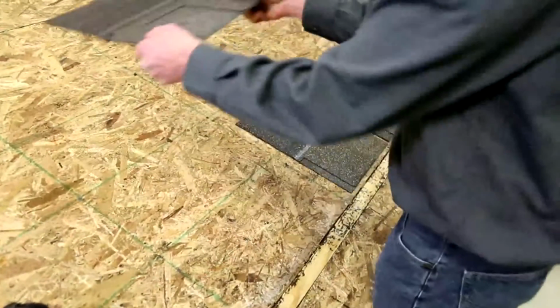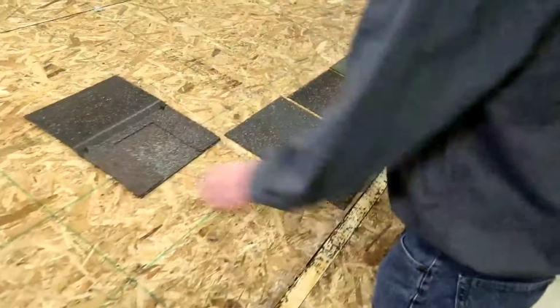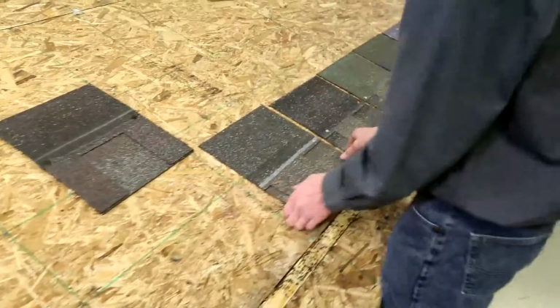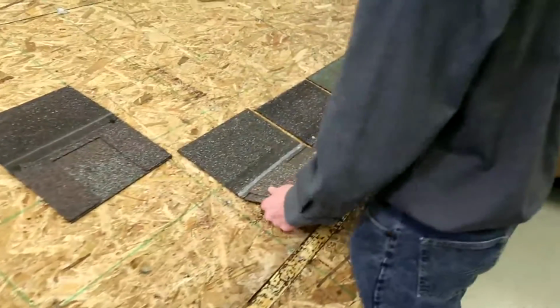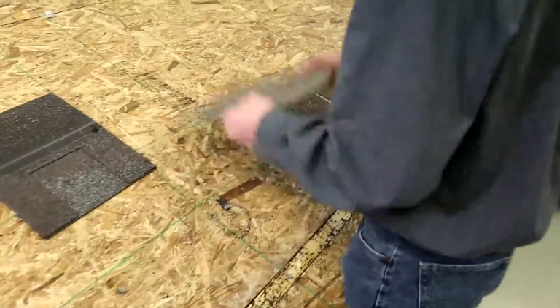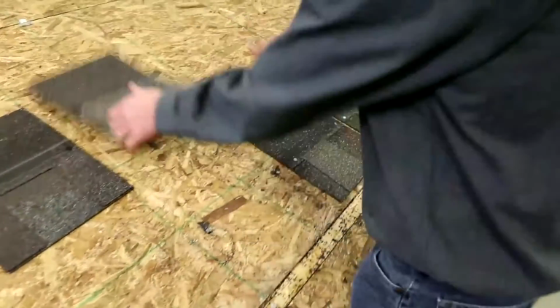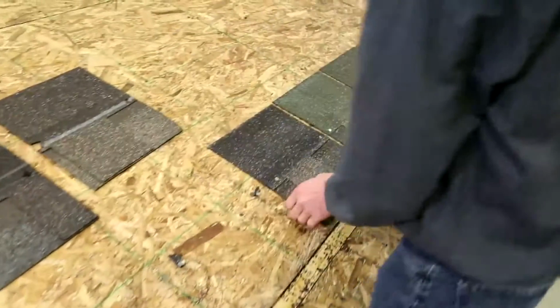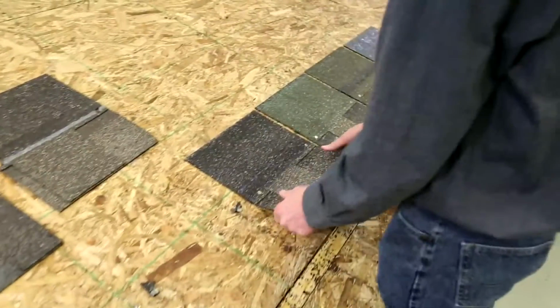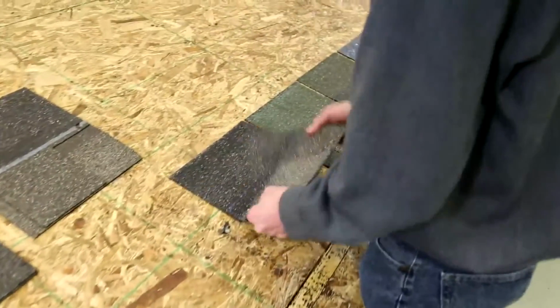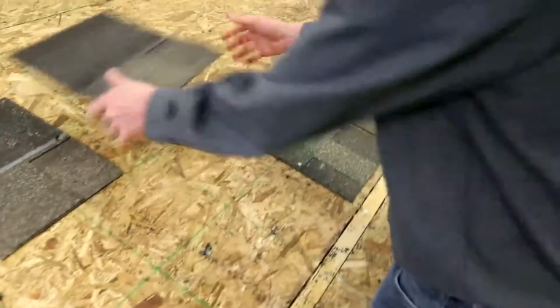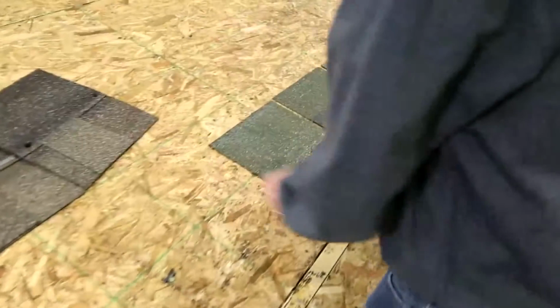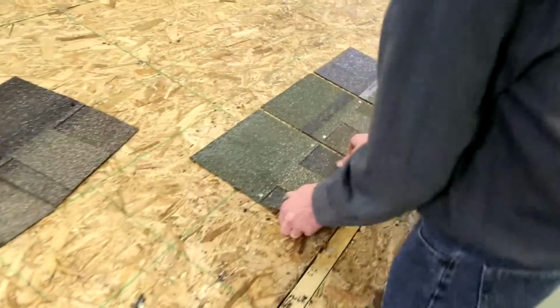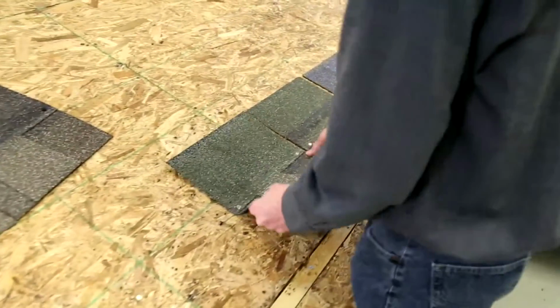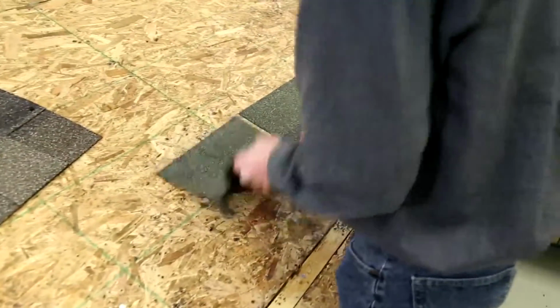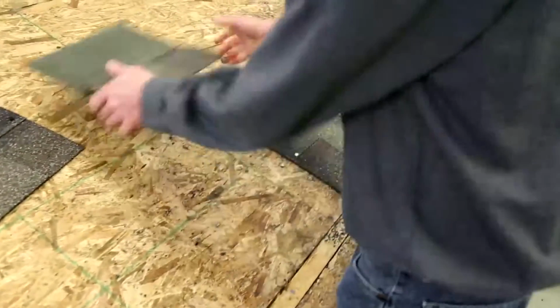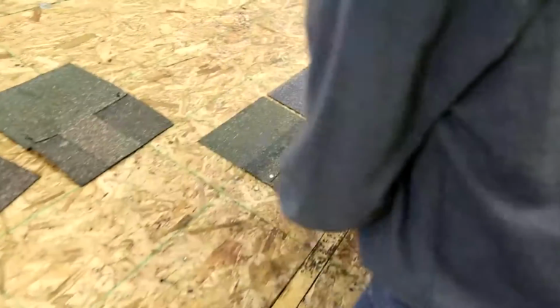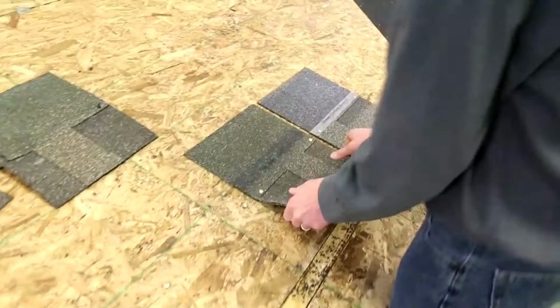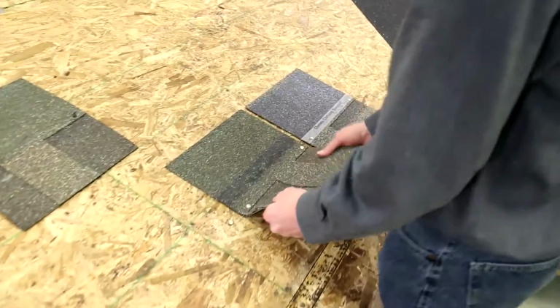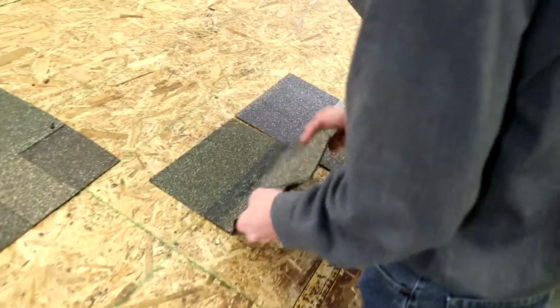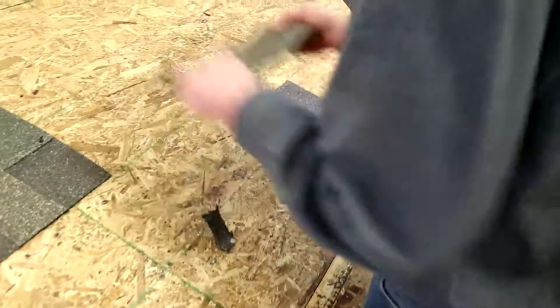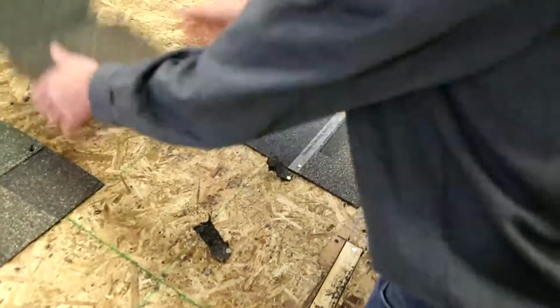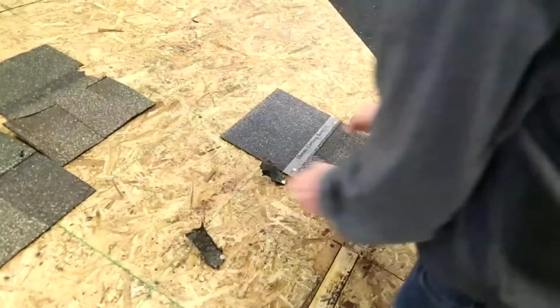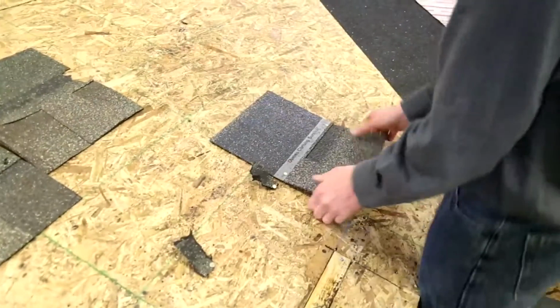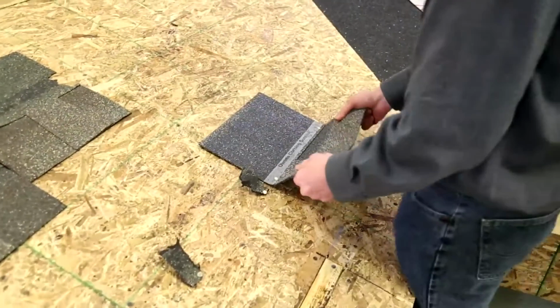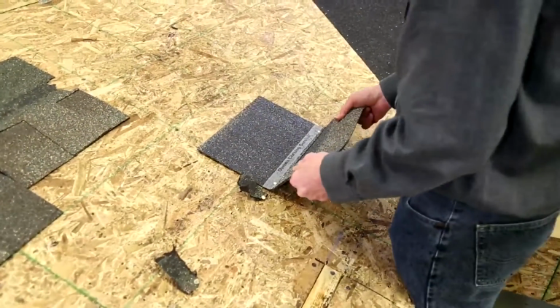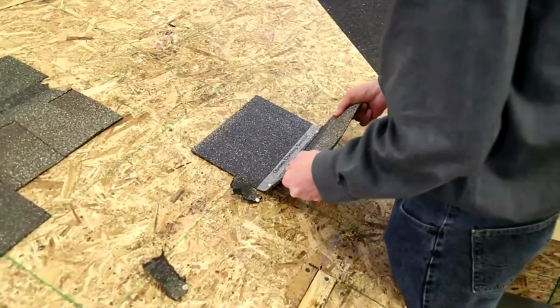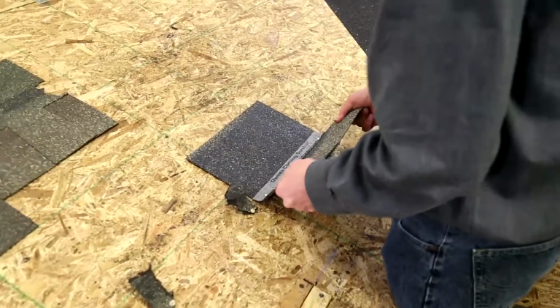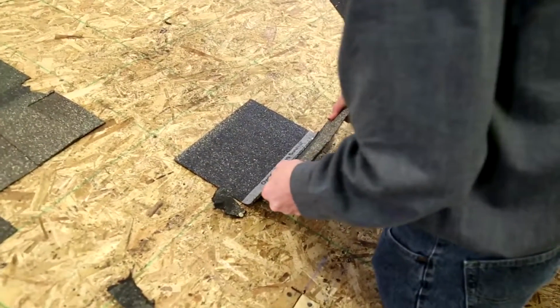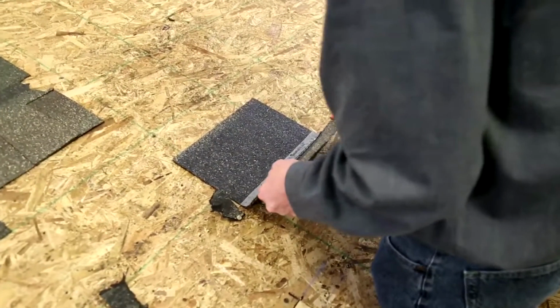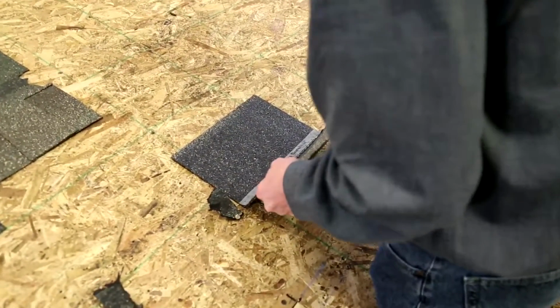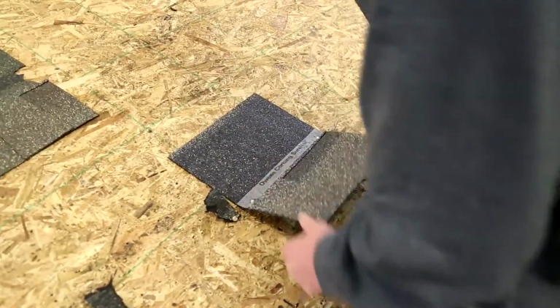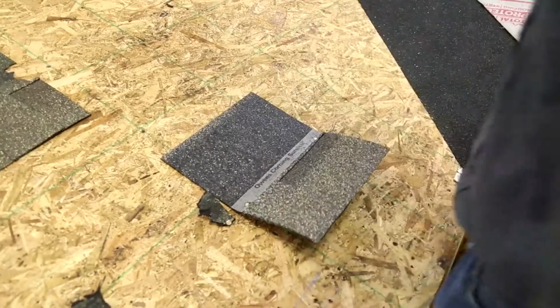Watch how easily other standard shingles pull through compared to a Duration Series shingle with Surenail technology. That's because of the strength and durability that only Surenail adds.